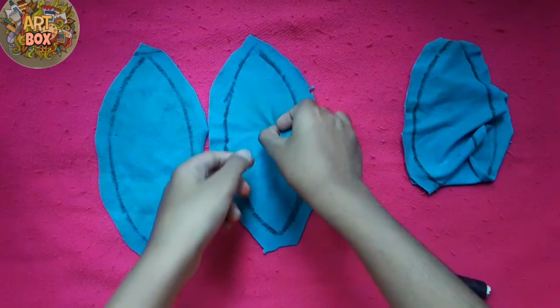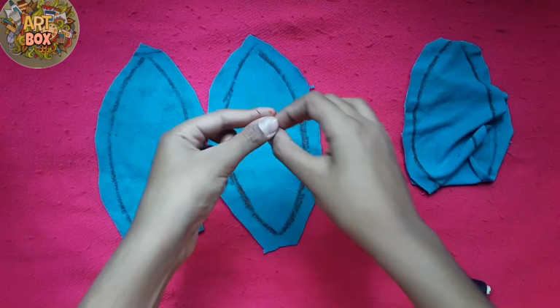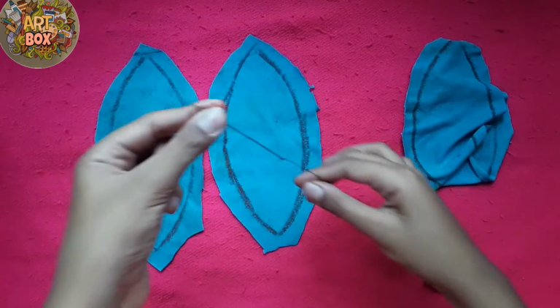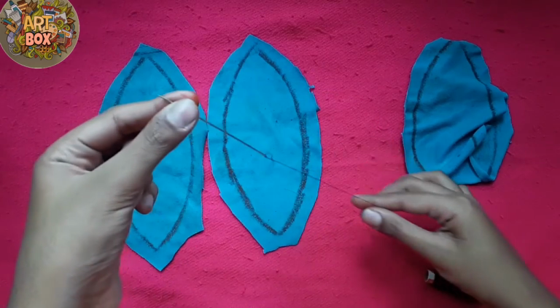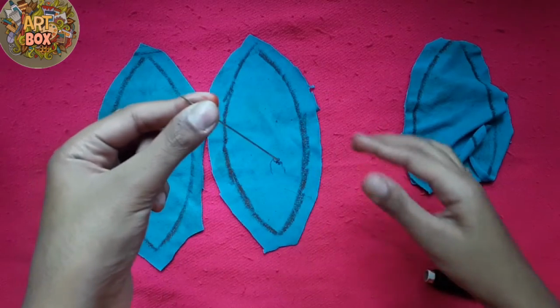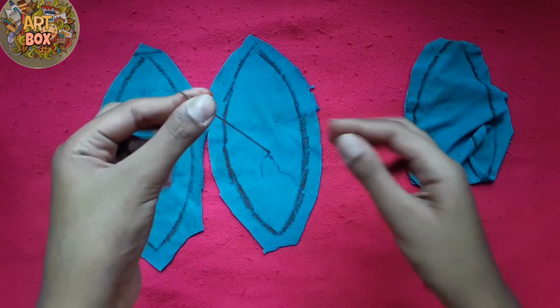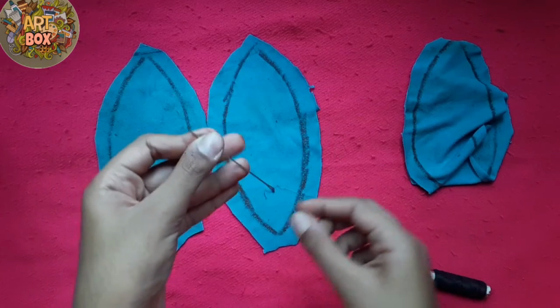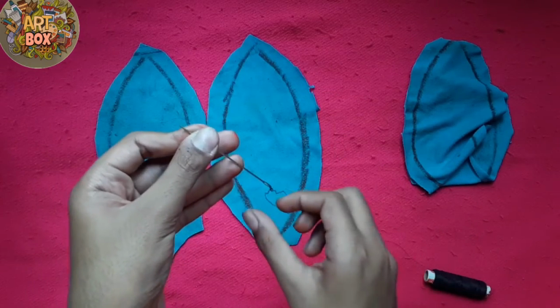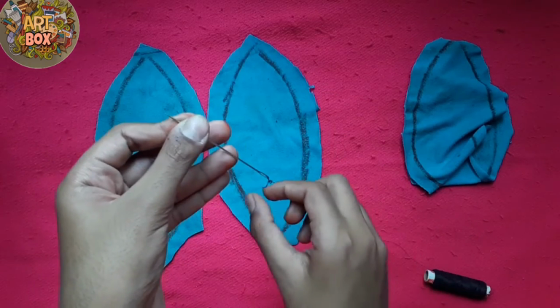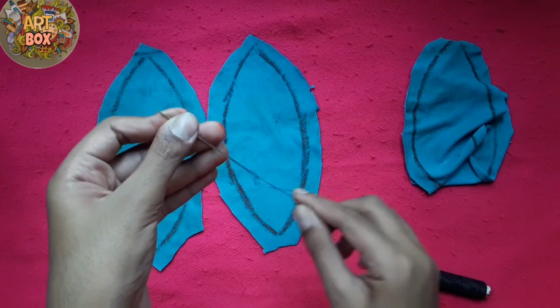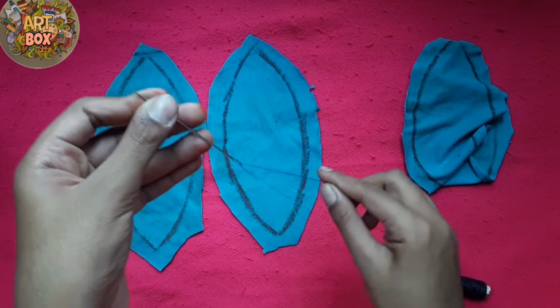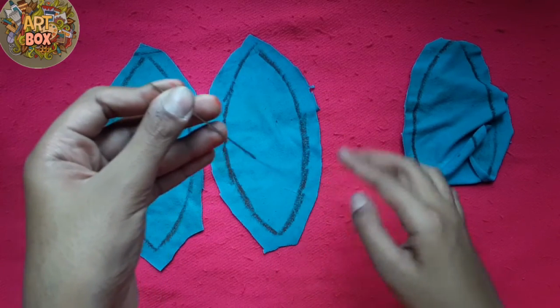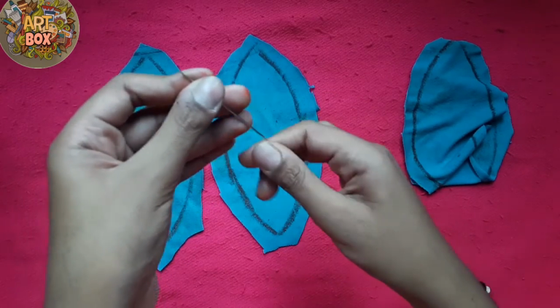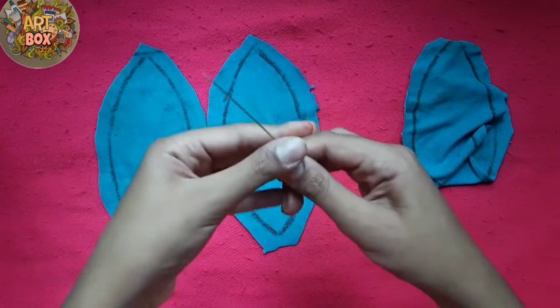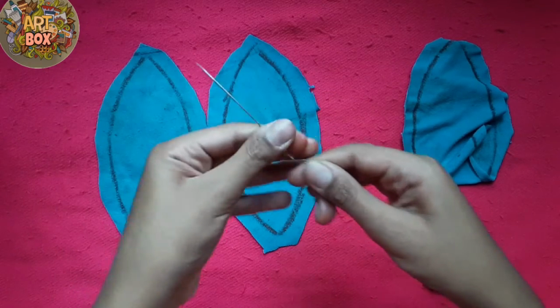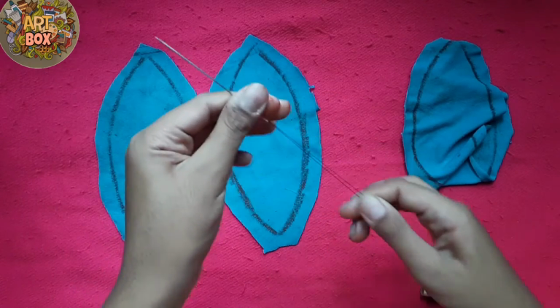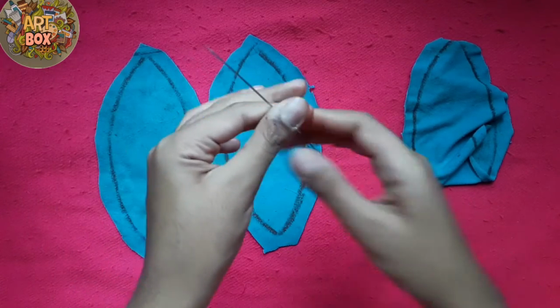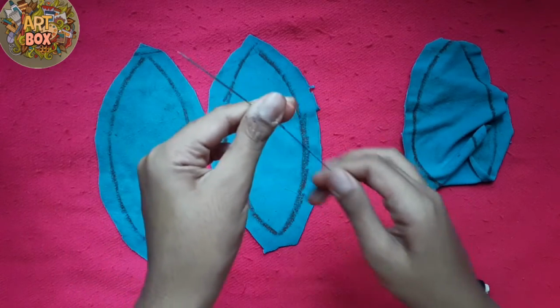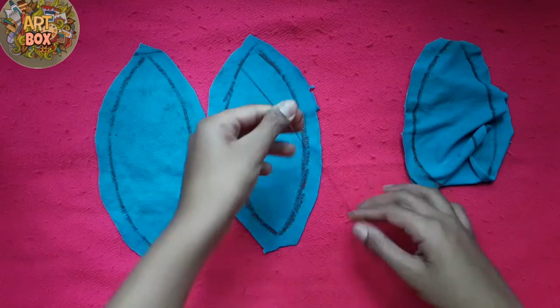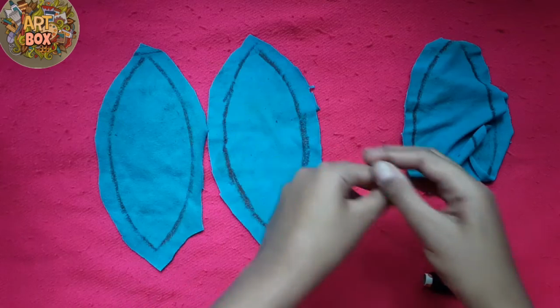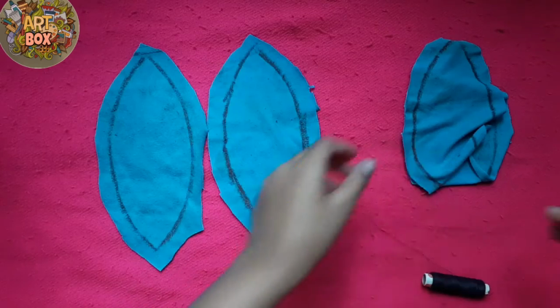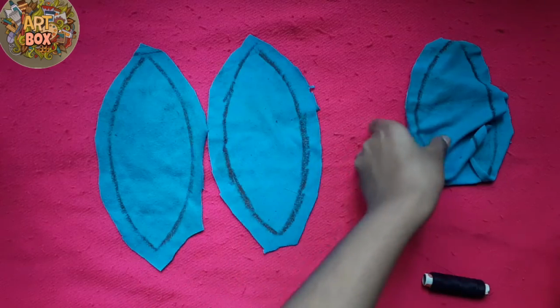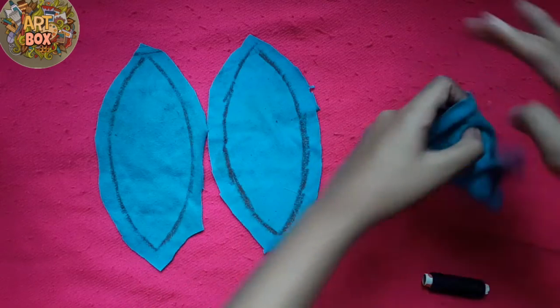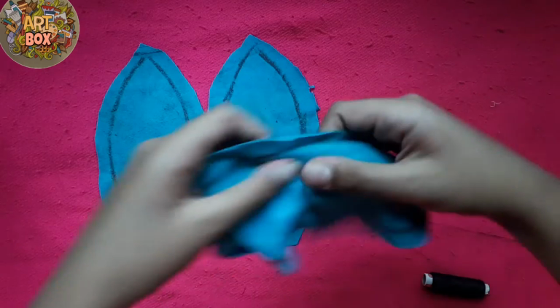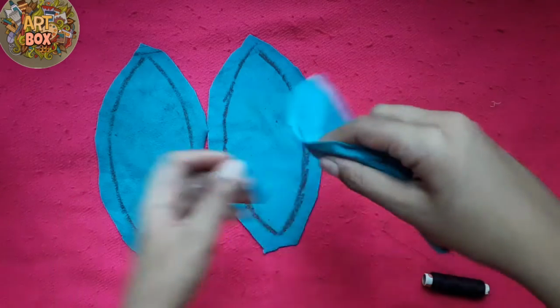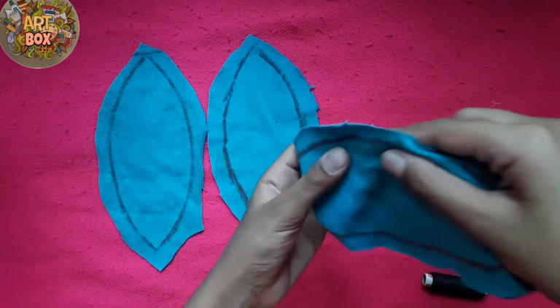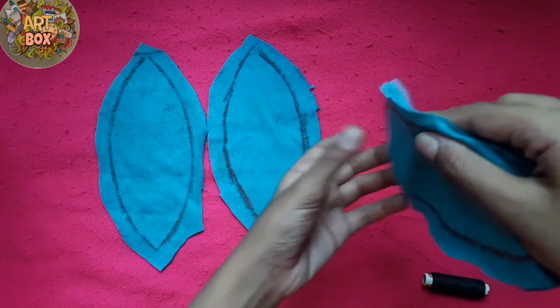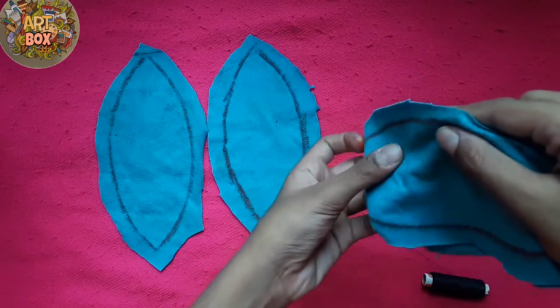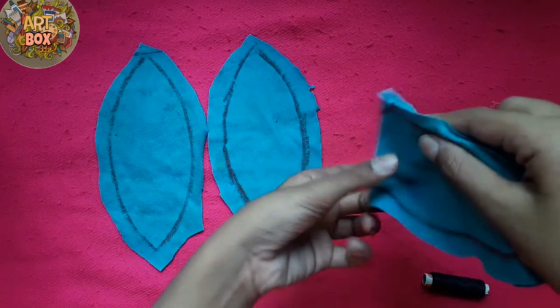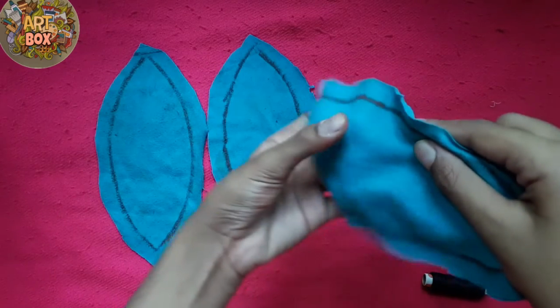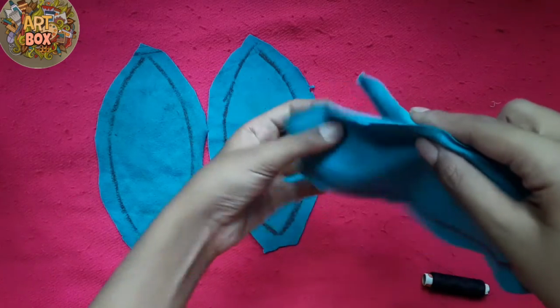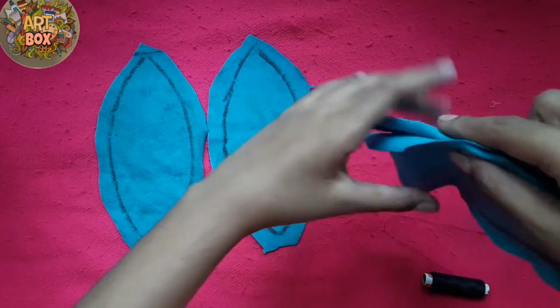I will show you how to use this type of fabric. You have to work with four kinds of fabric.